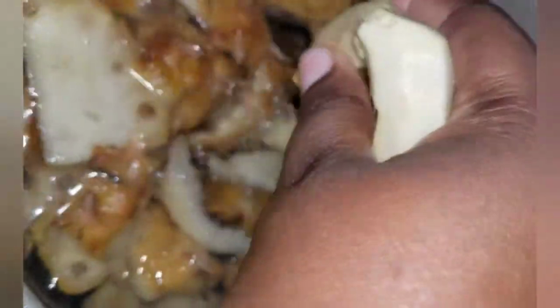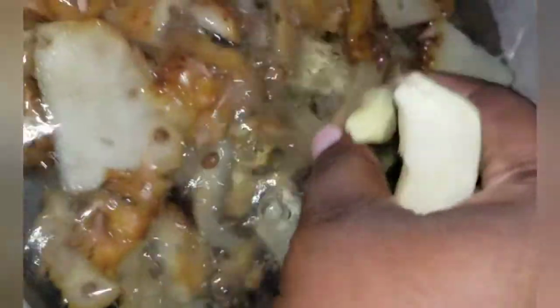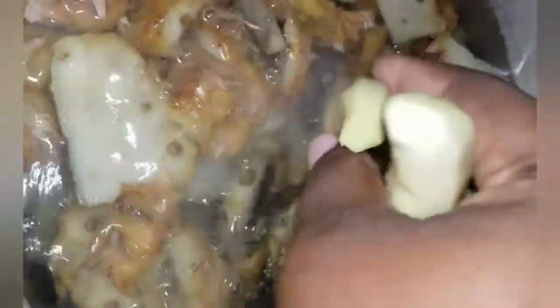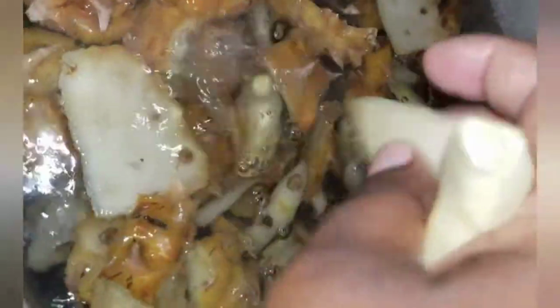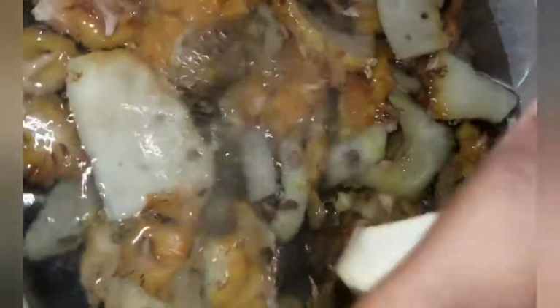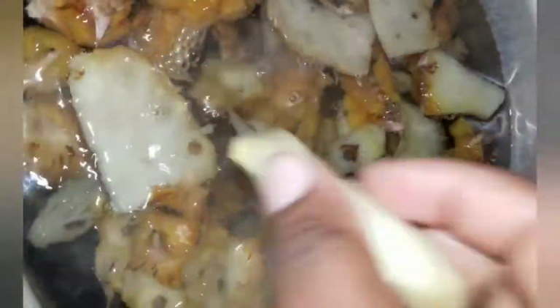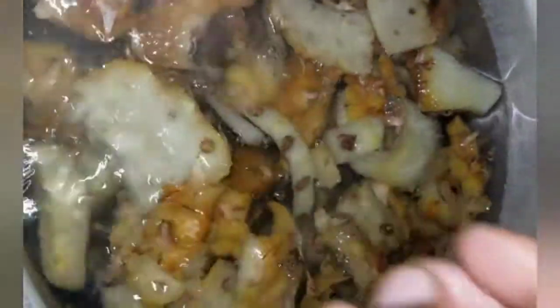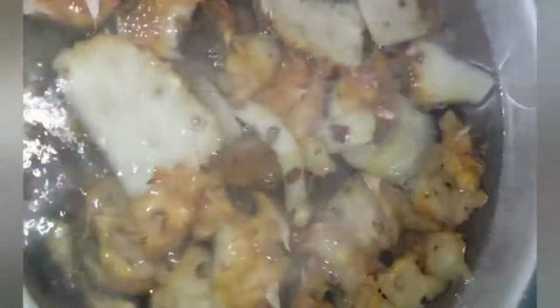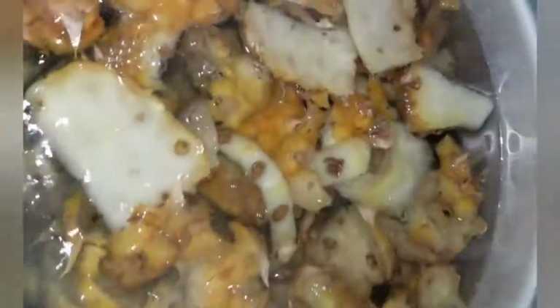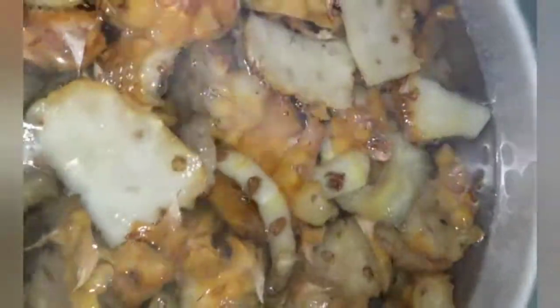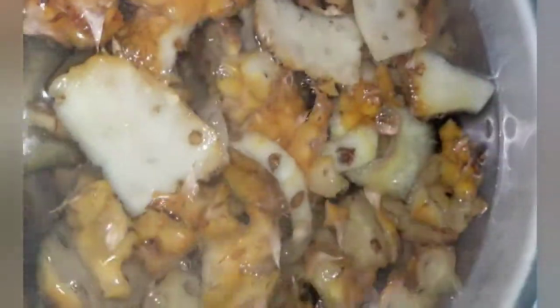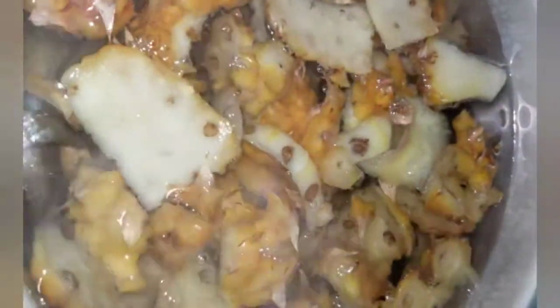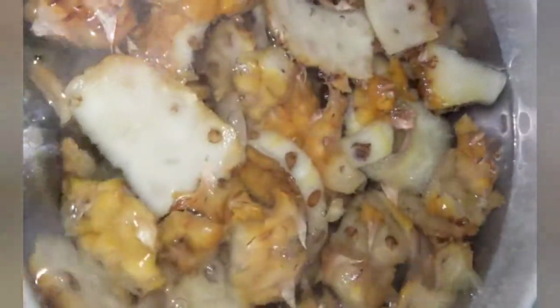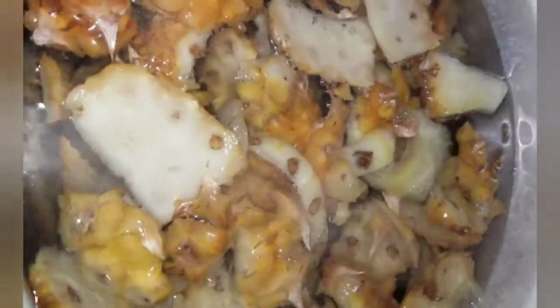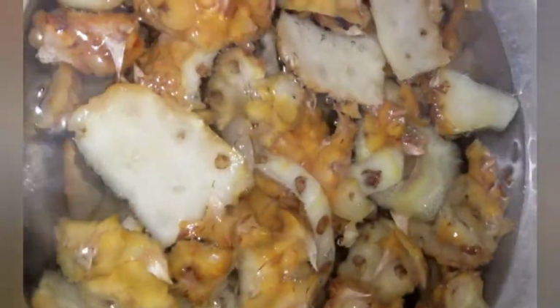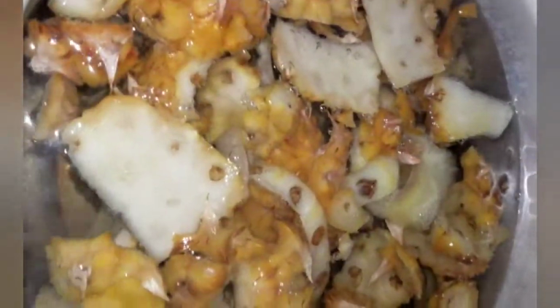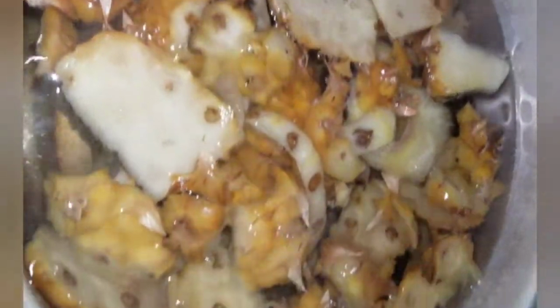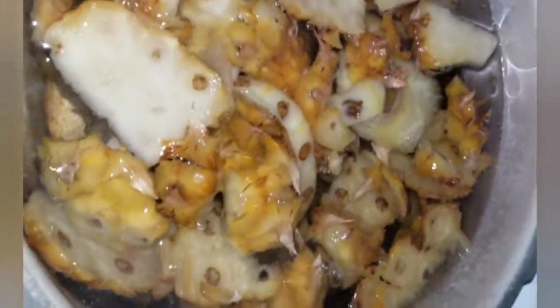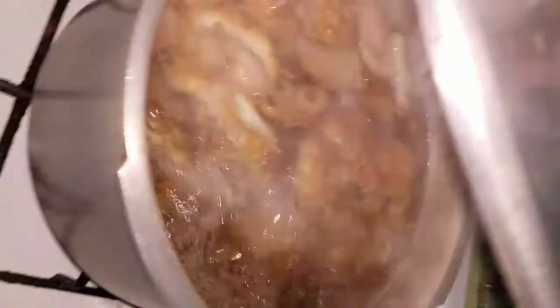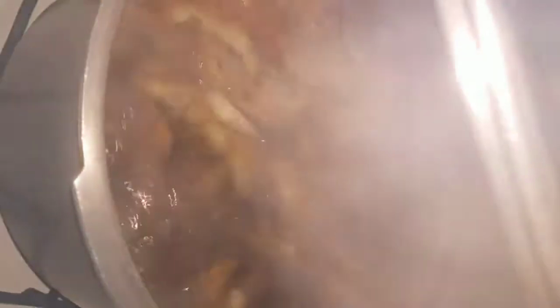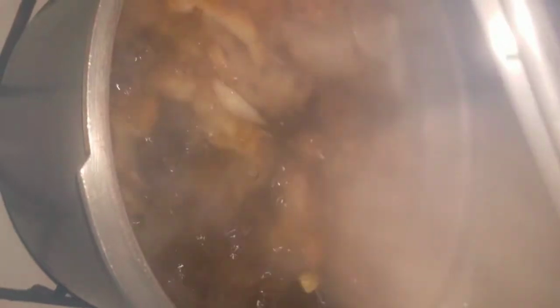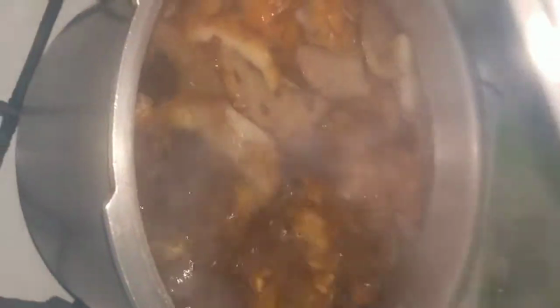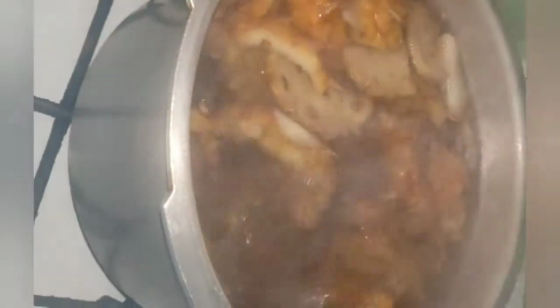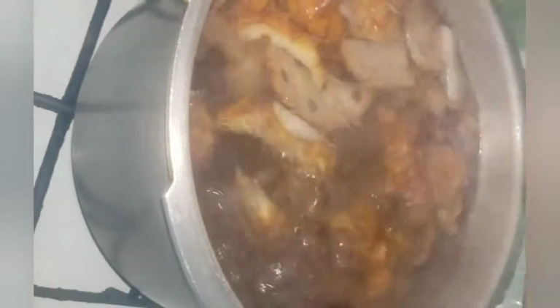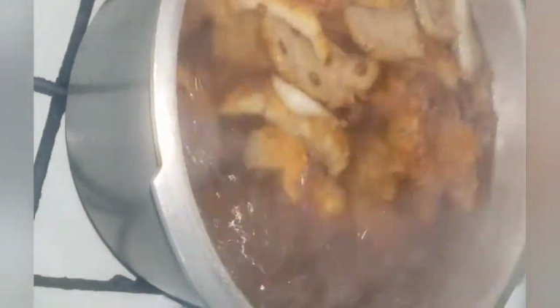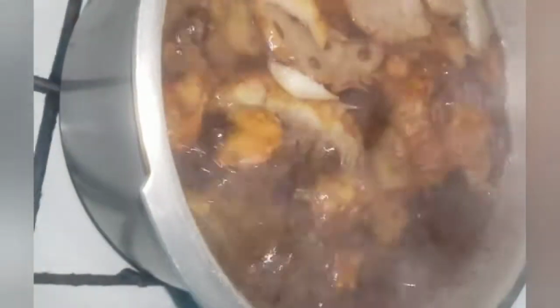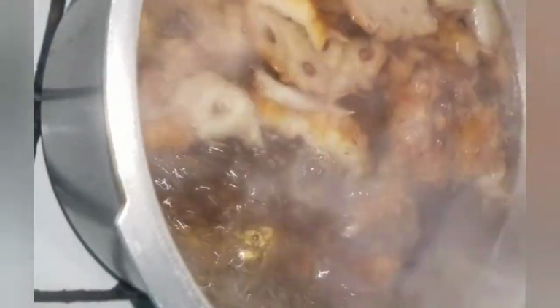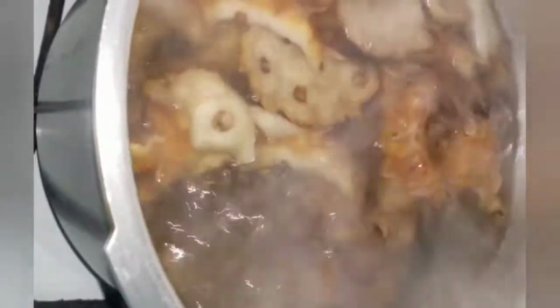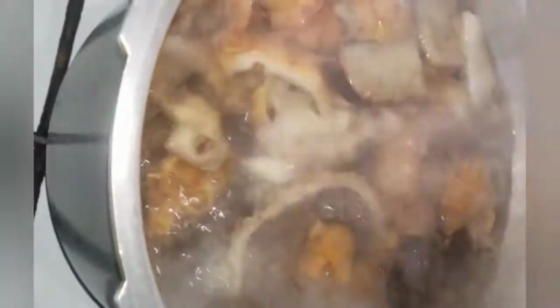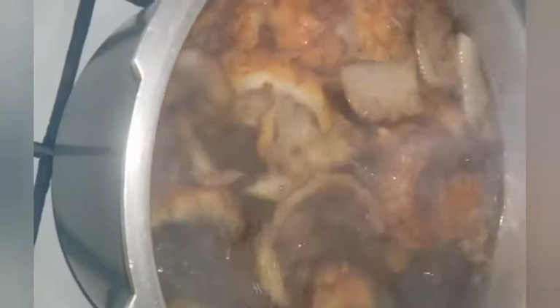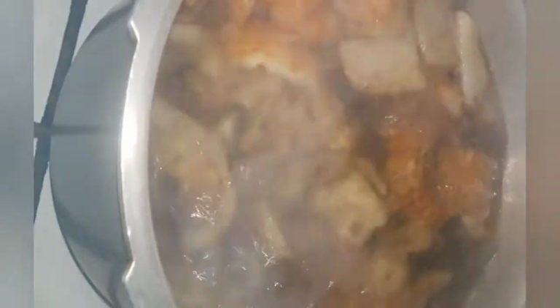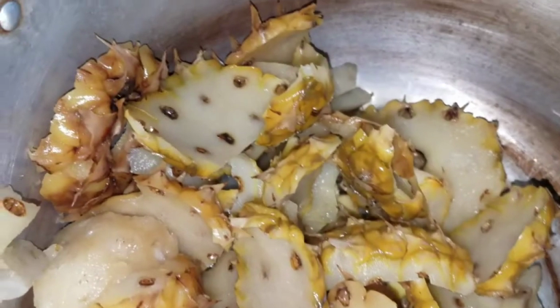After 5 or 10 minutes of boiling, I always turn off the stove and let it set. Be sure to let it cool before you do anything to it.